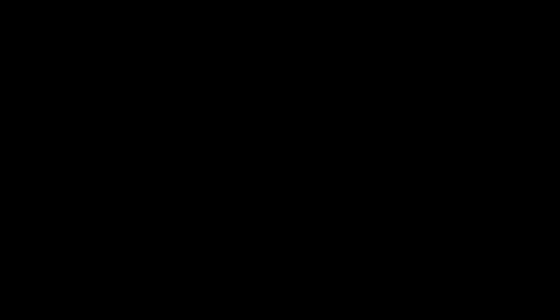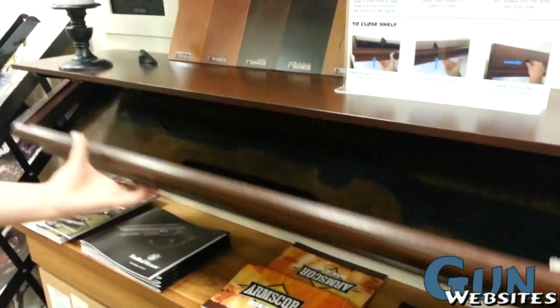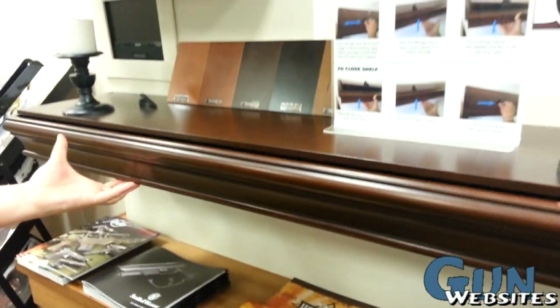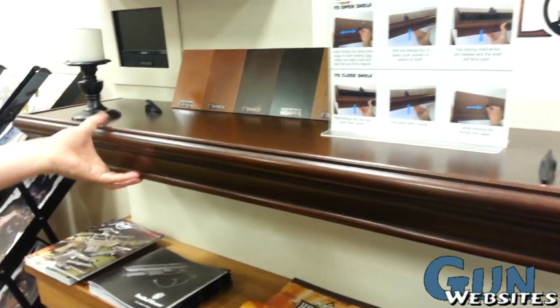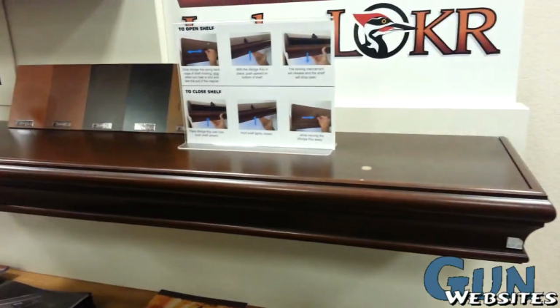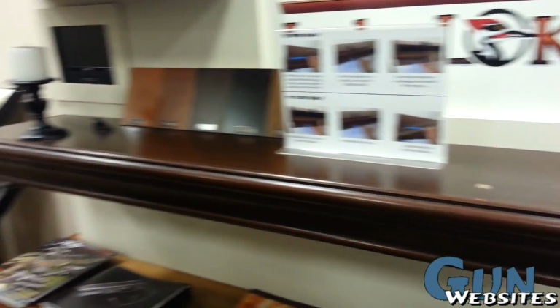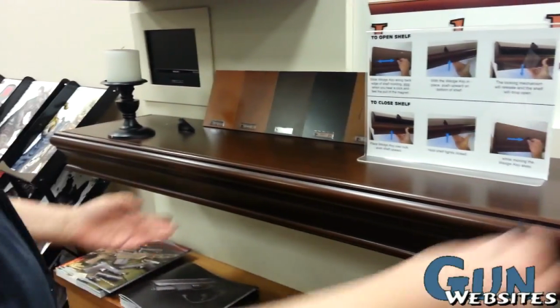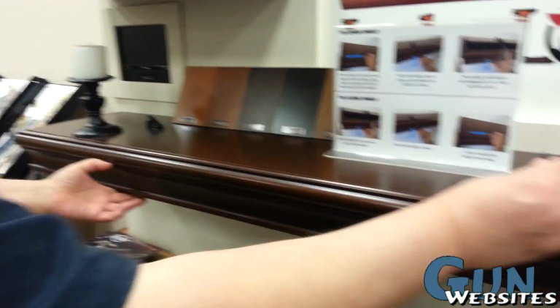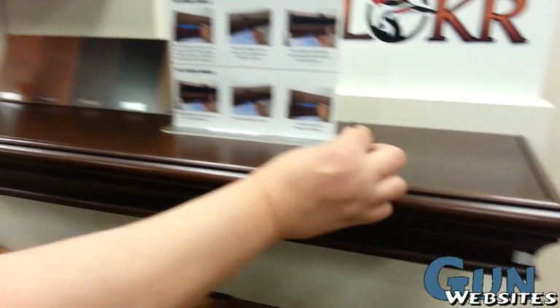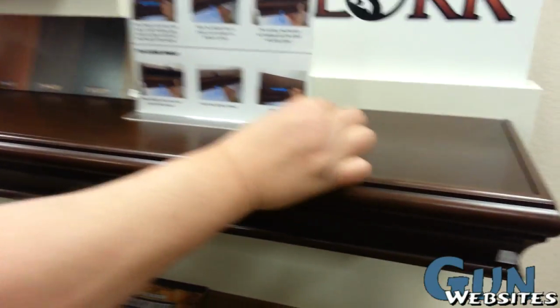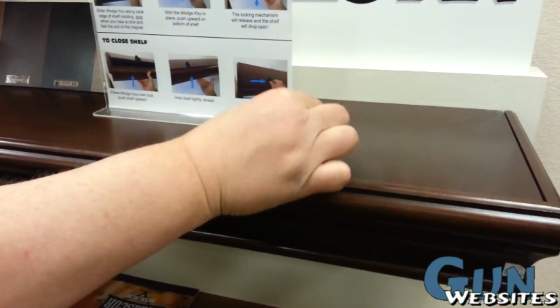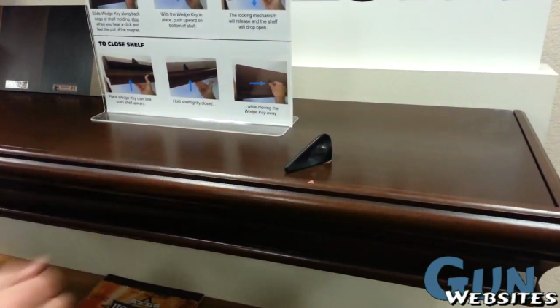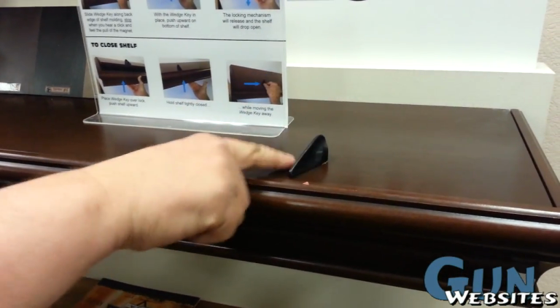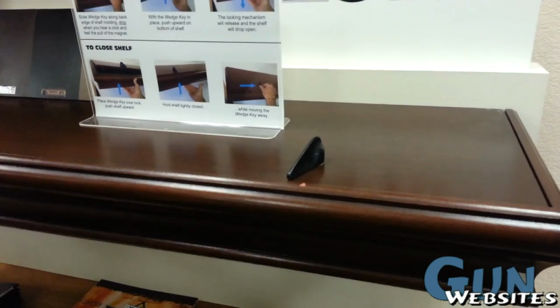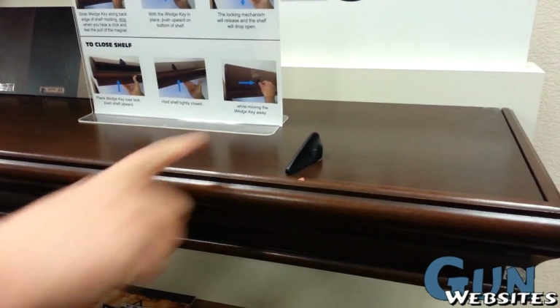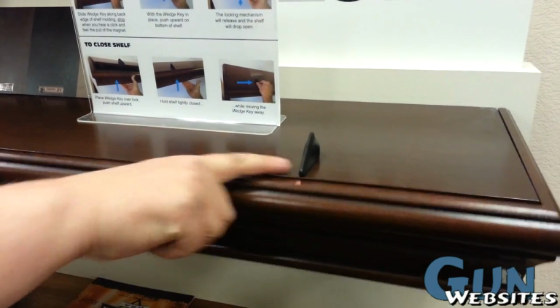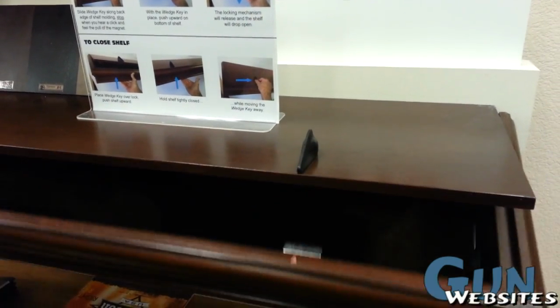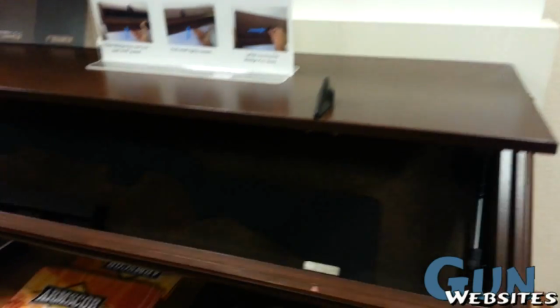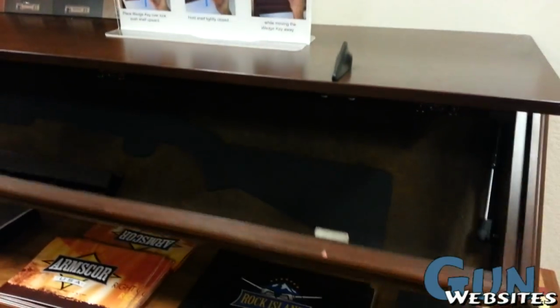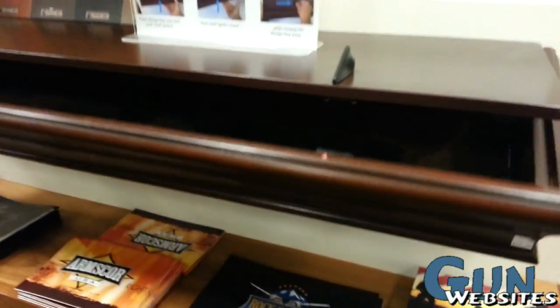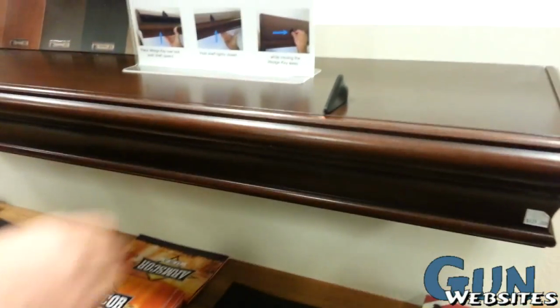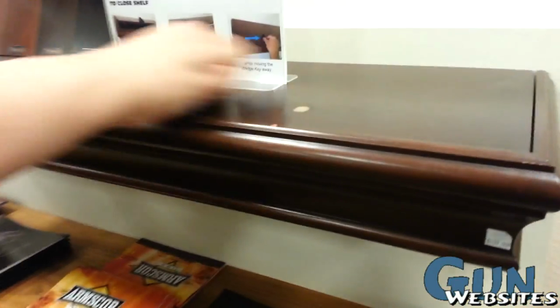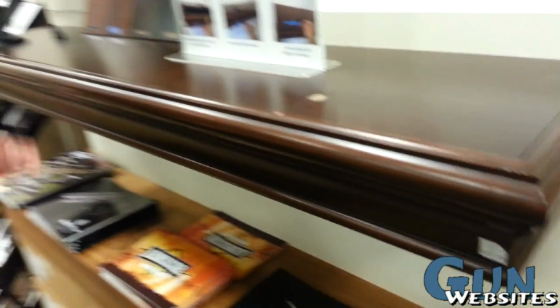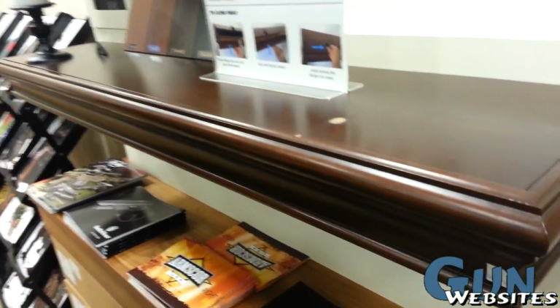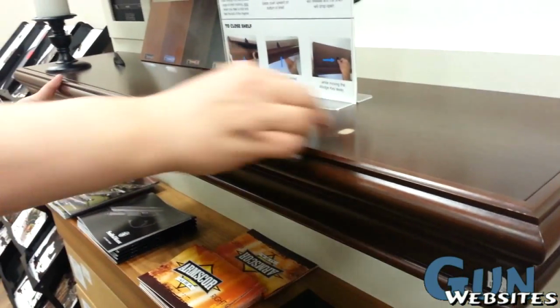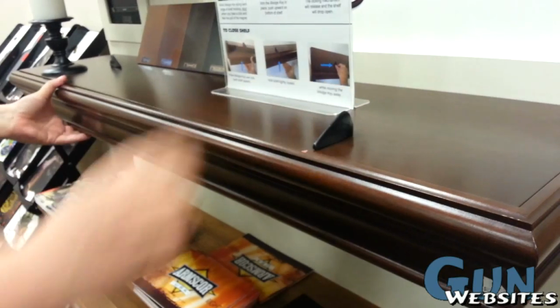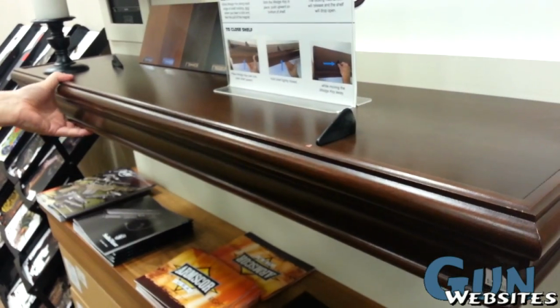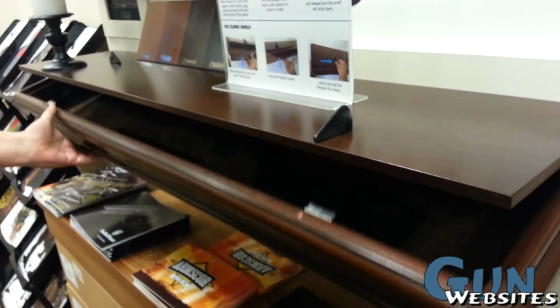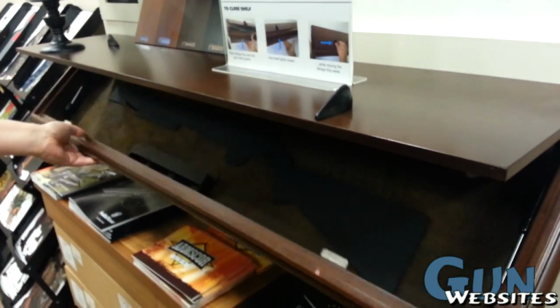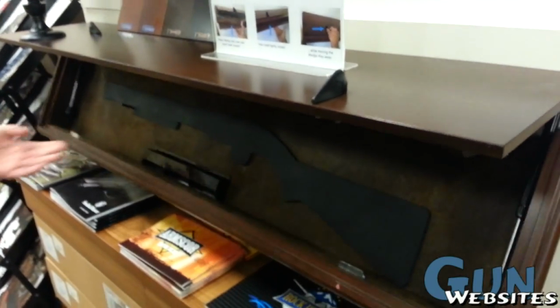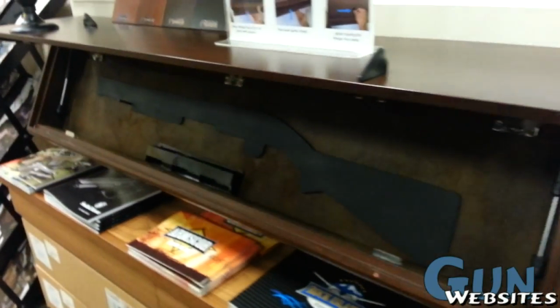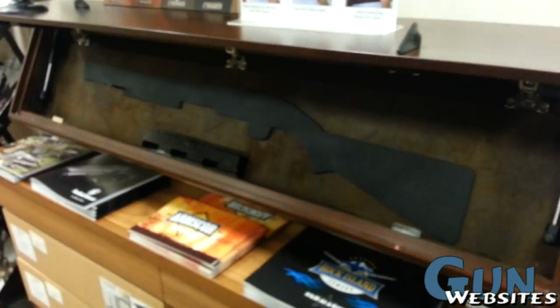This is an interesting storage system at a gun shop in Las Vegas. You basically put these two magnets in place and in the right position, and then the storage area opens. It looks like a decorative shelf, but it's strong enough to hold a firearm.